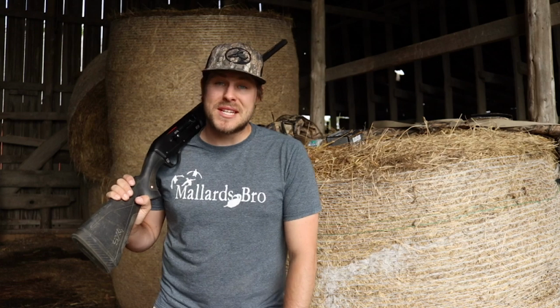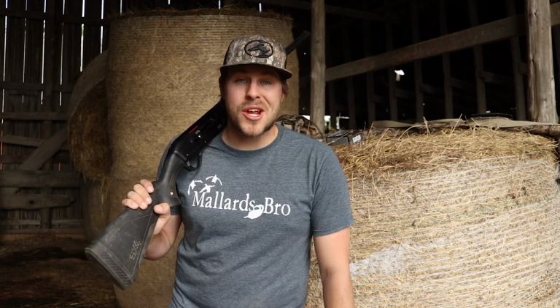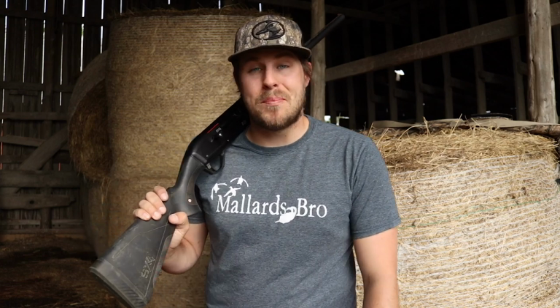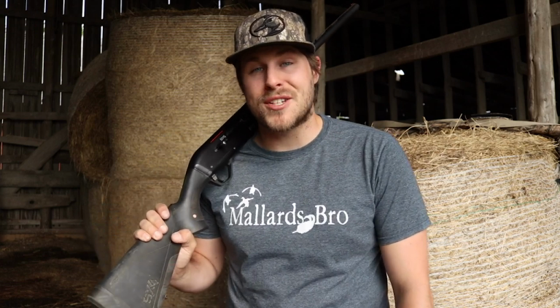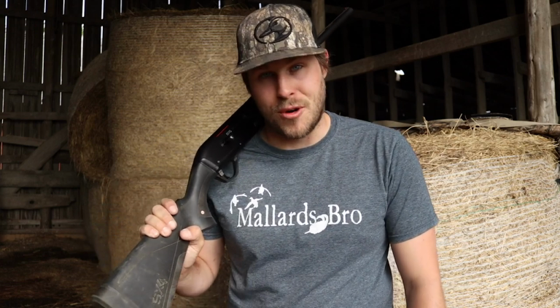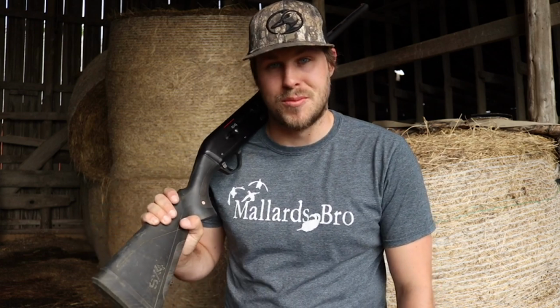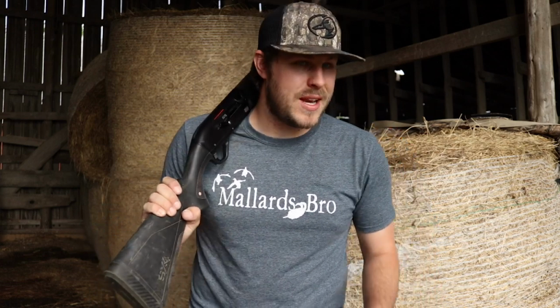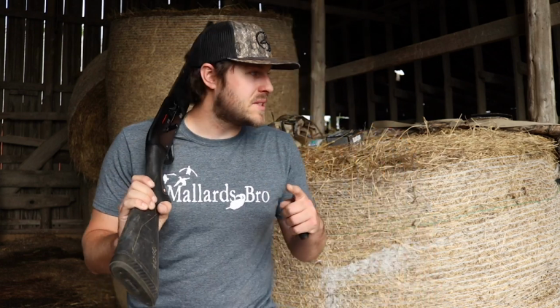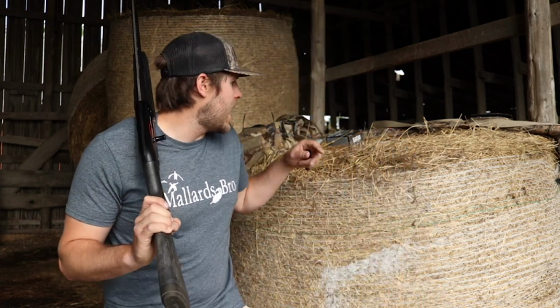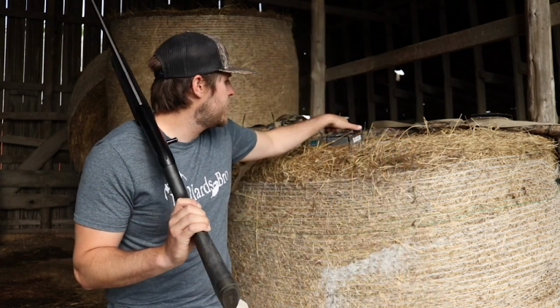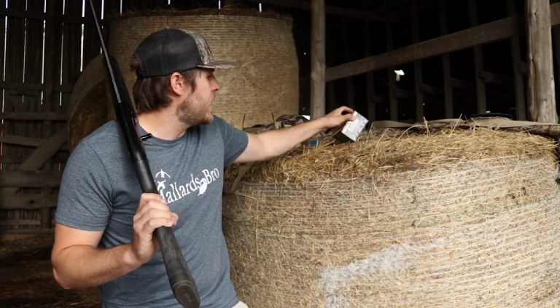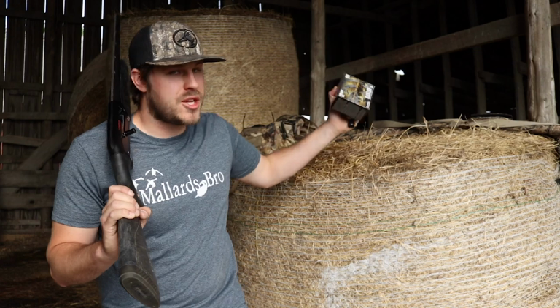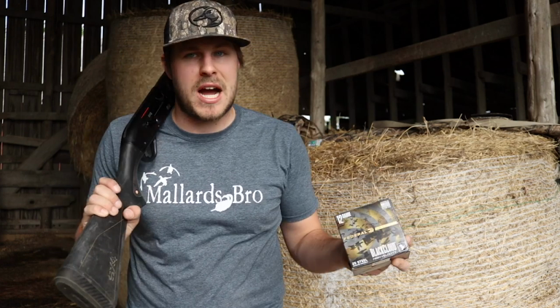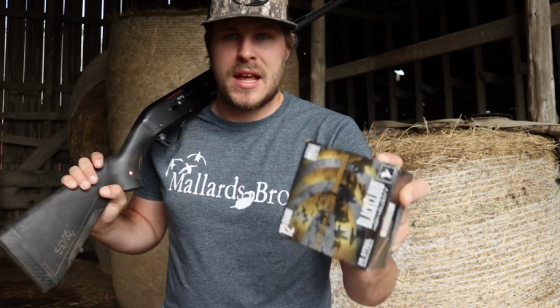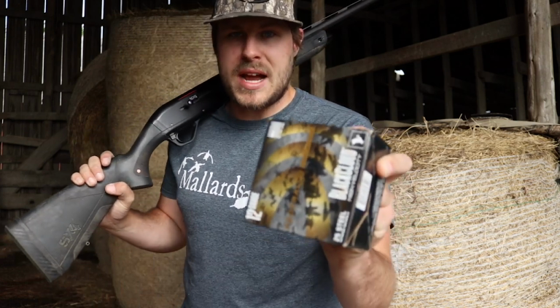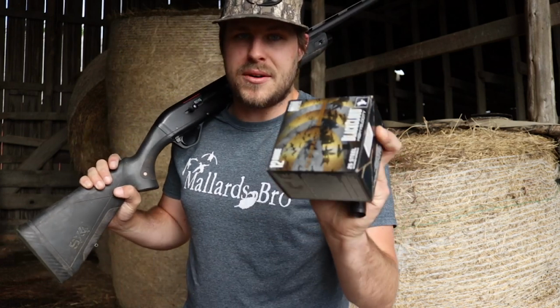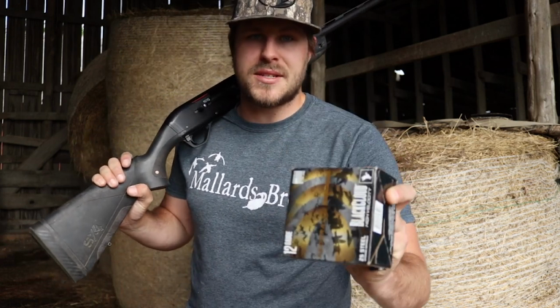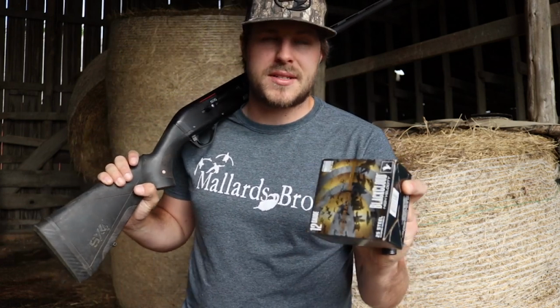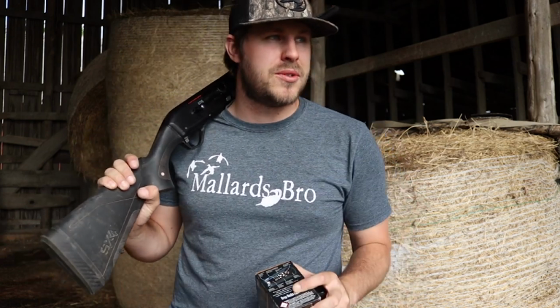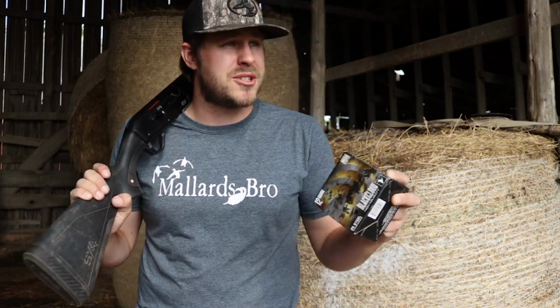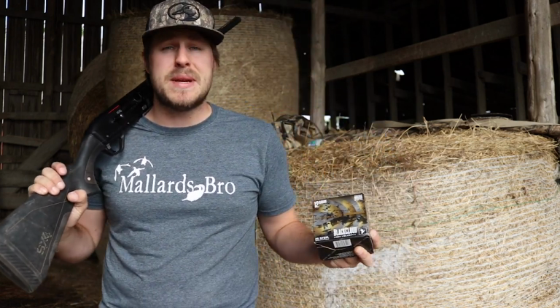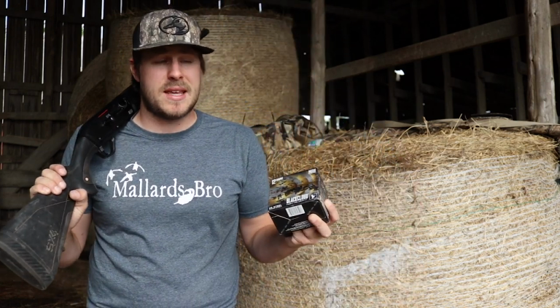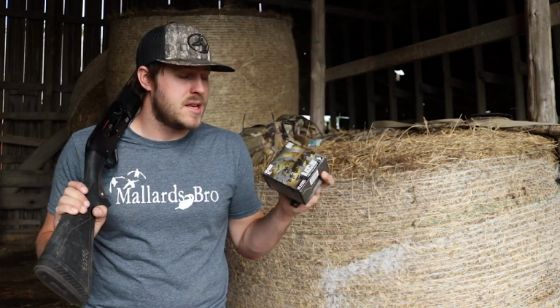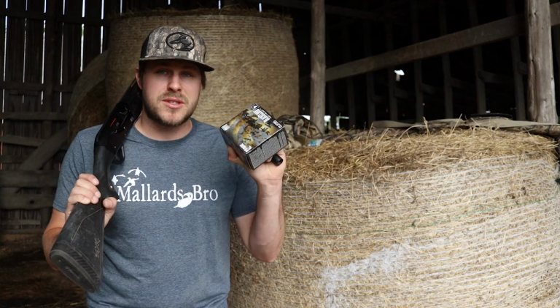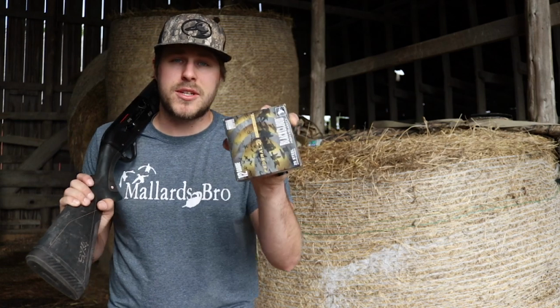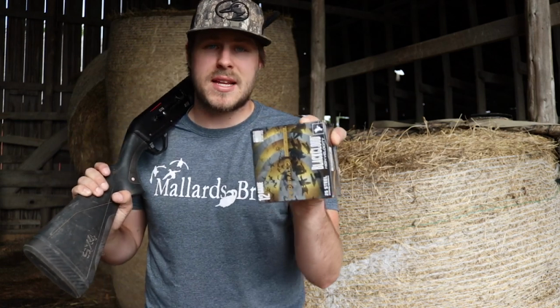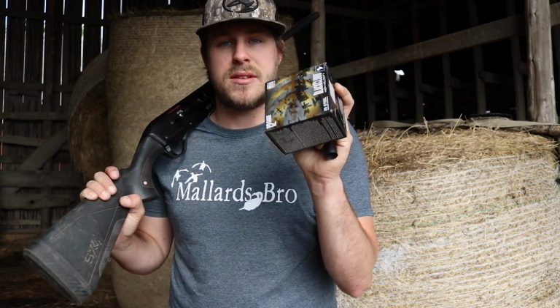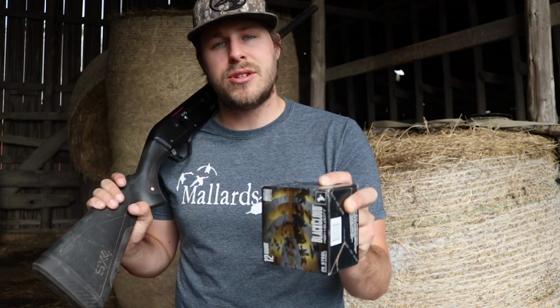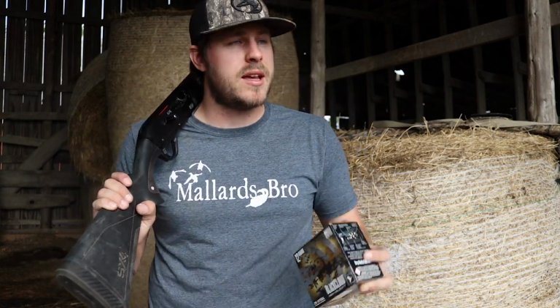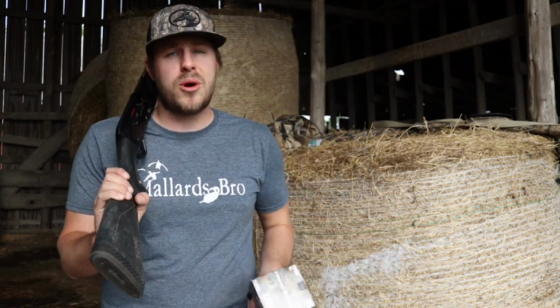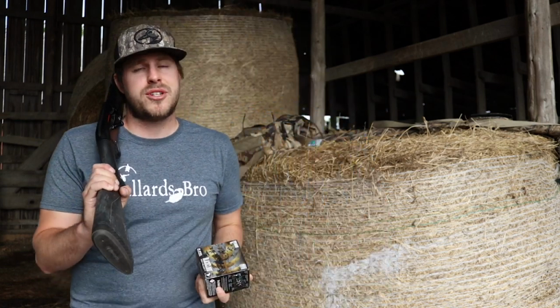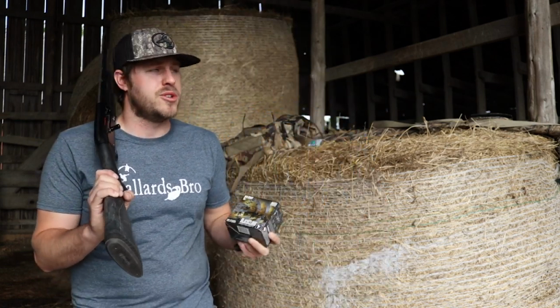Today we're going to be comparing some choke tubes. Last season I was shooting 3-inch #2 shot Black Clouds at ducks and 3-inch Double B's at geese. So we're going to be testing out the #2 shot in 4 different choke tubes.